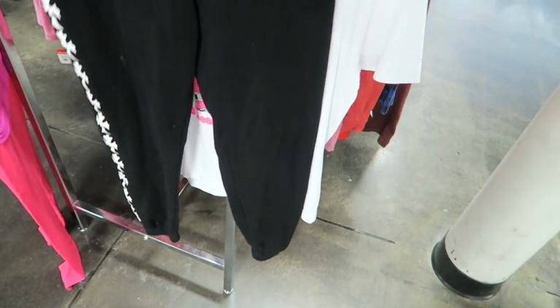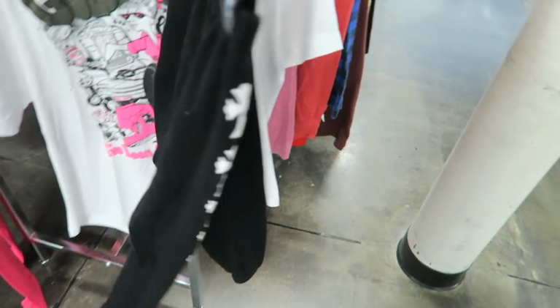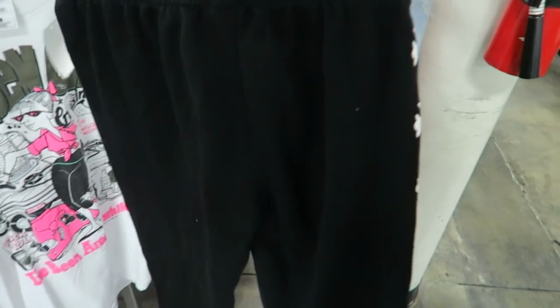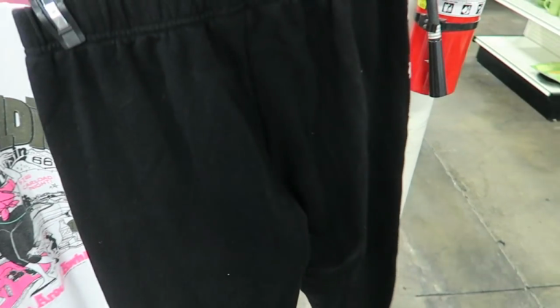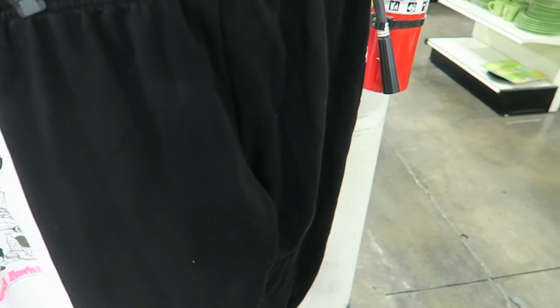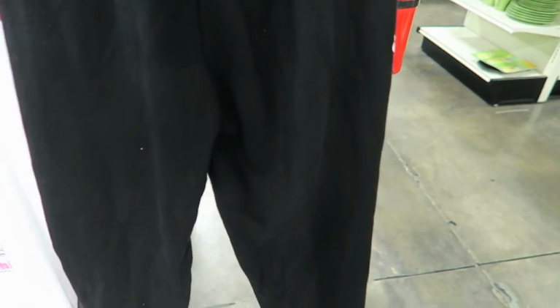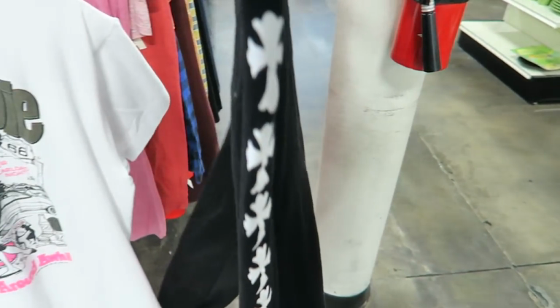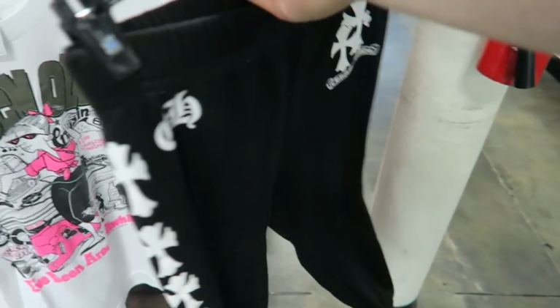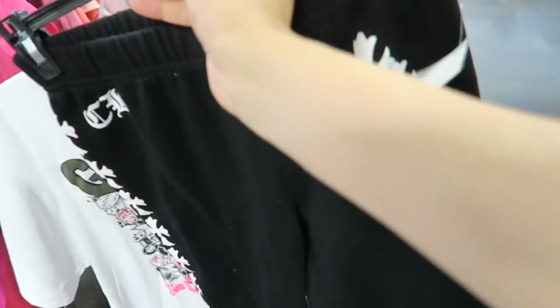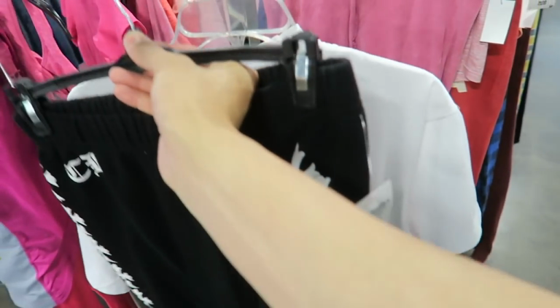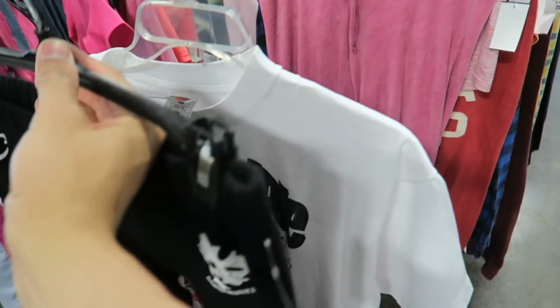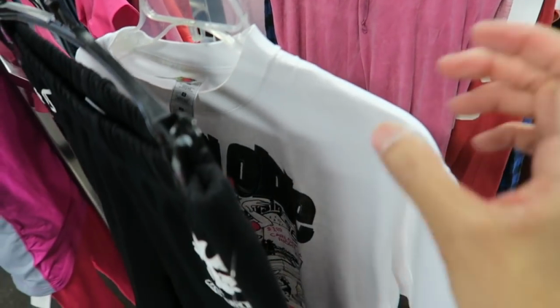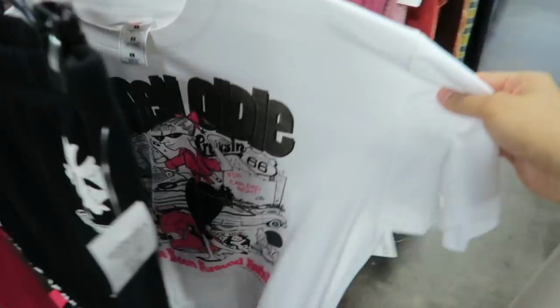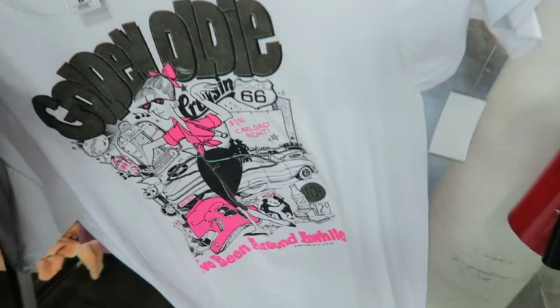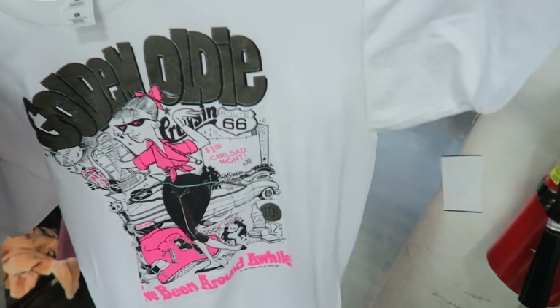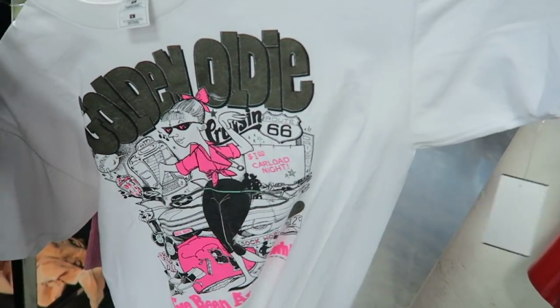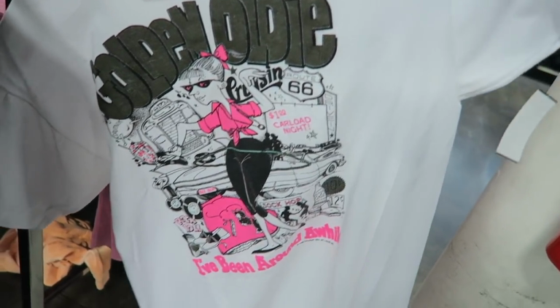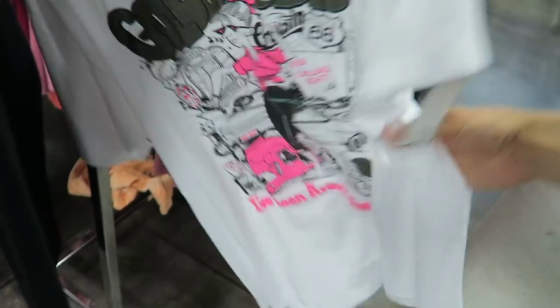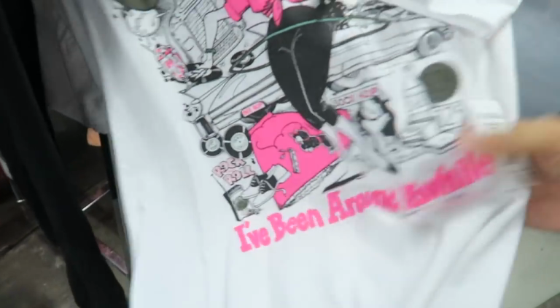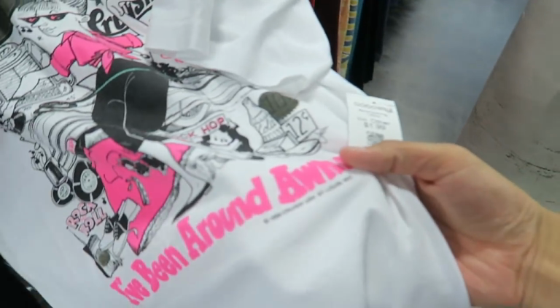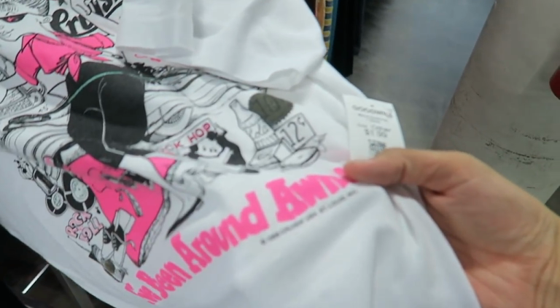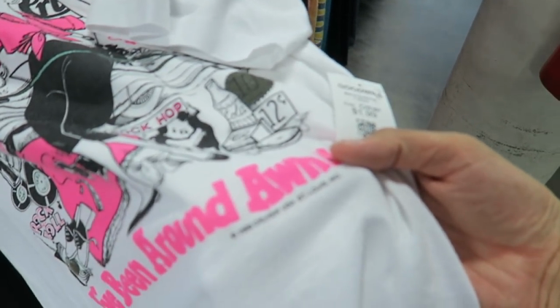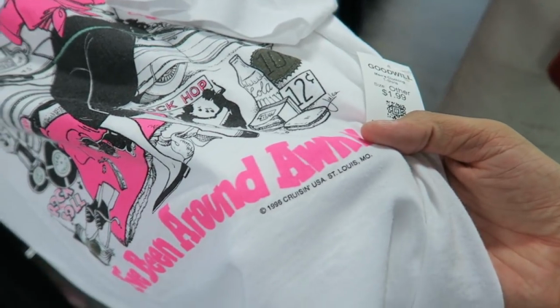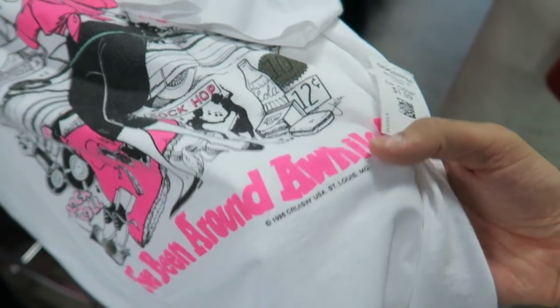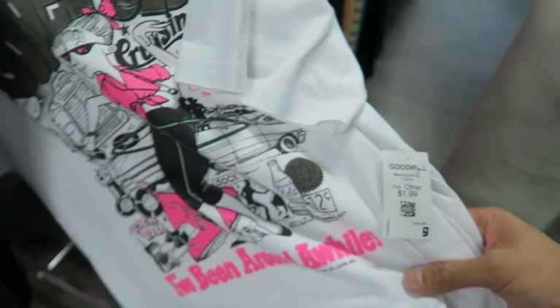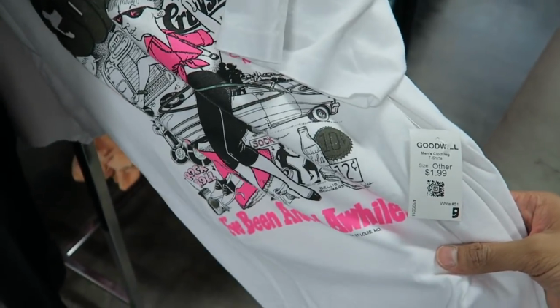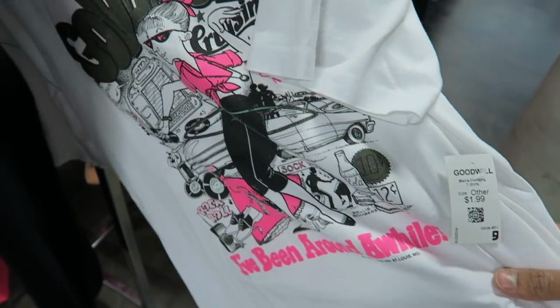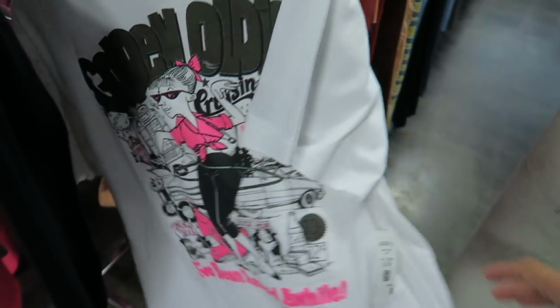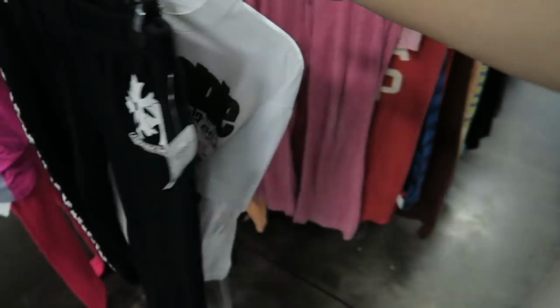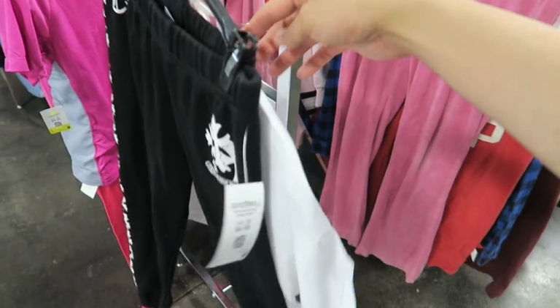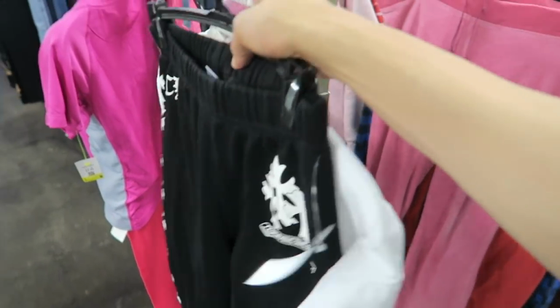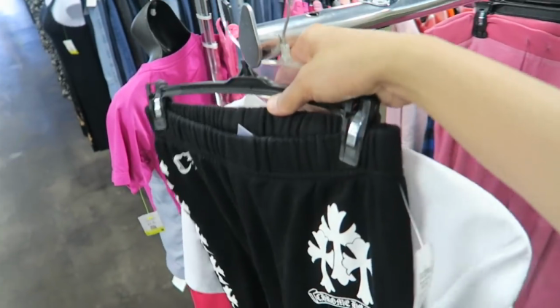Let's see if these fit me — if not, they're going to boo-boo or for sale. Then I found a Vintage Golden Oldie 2, 1996. Copping both of these for sure.